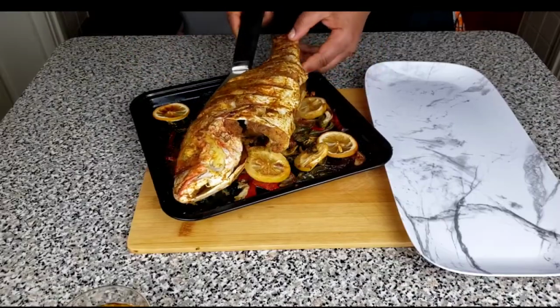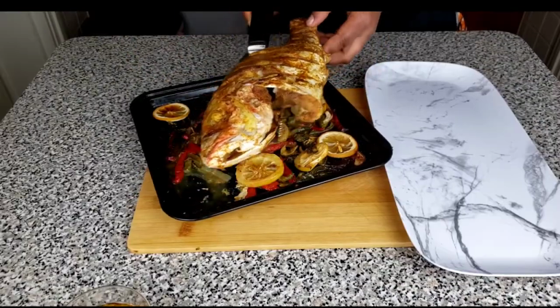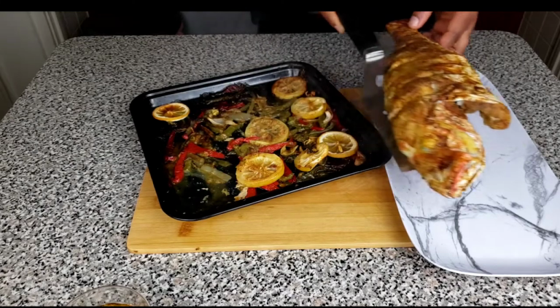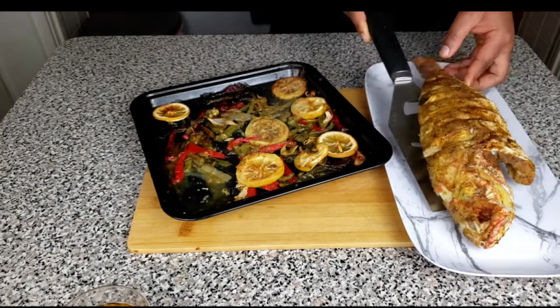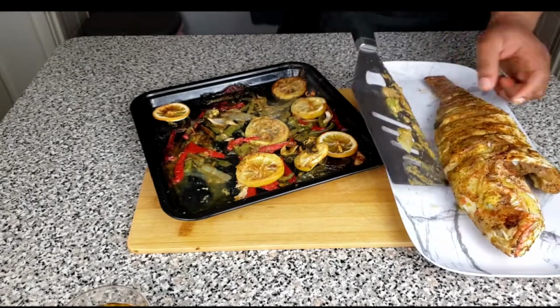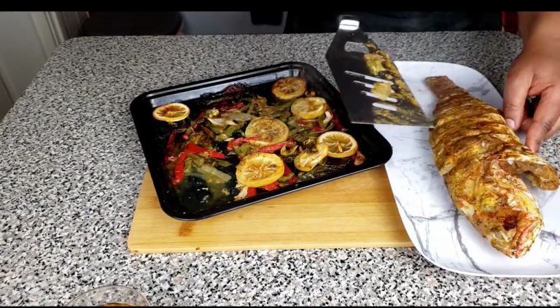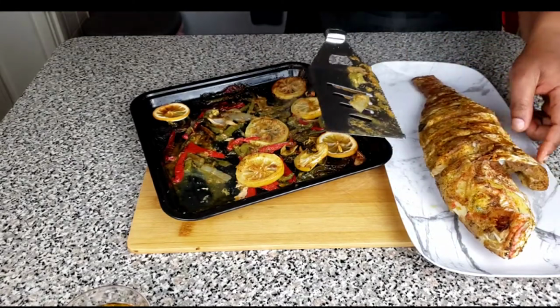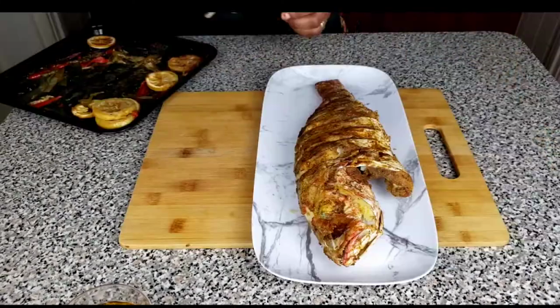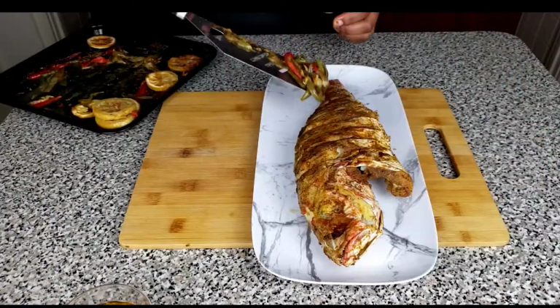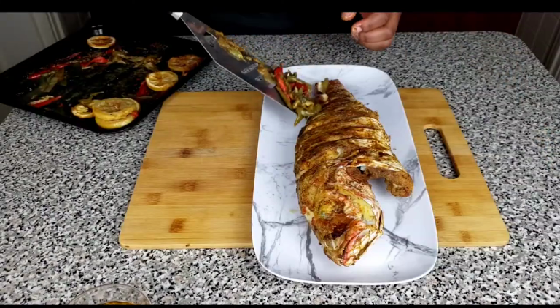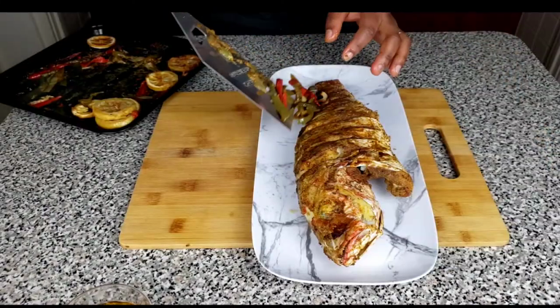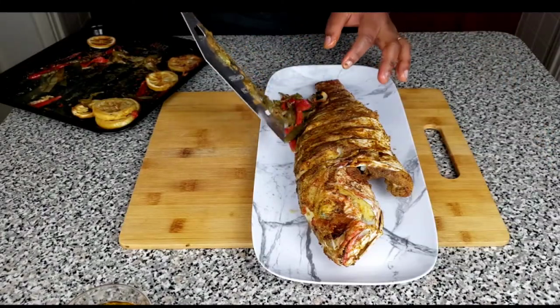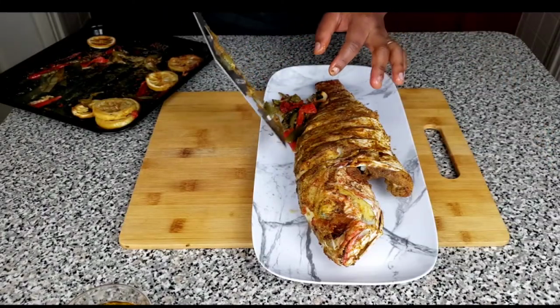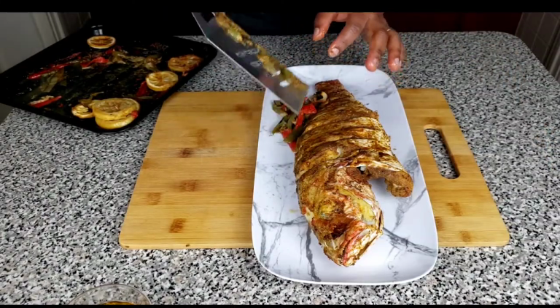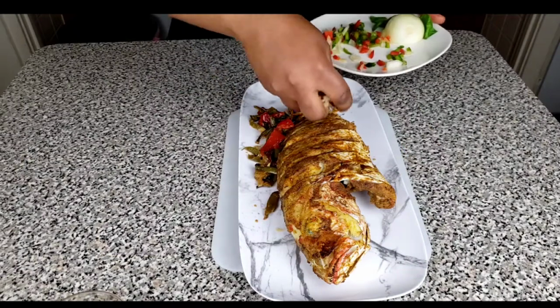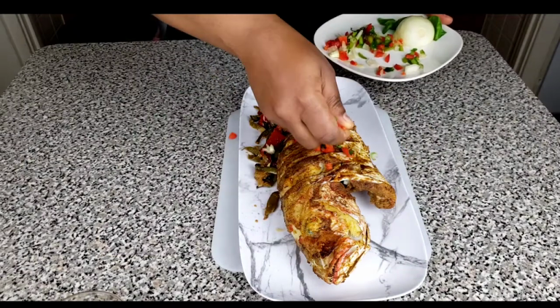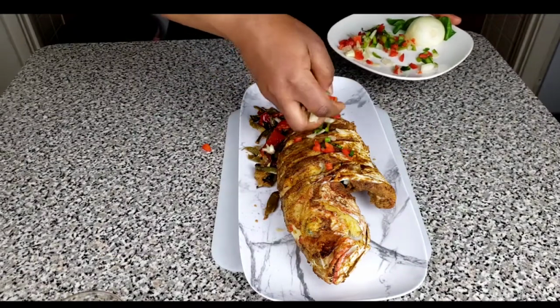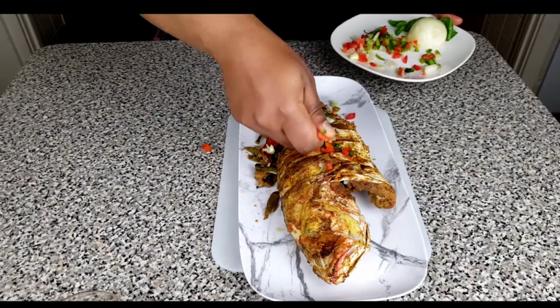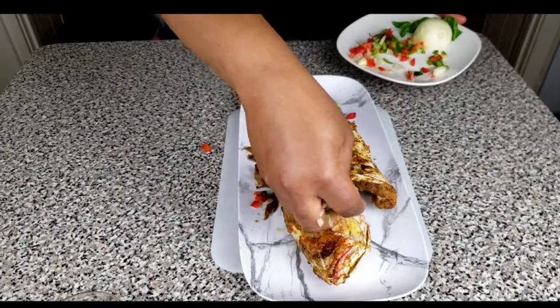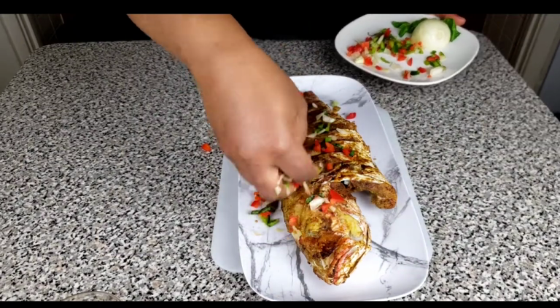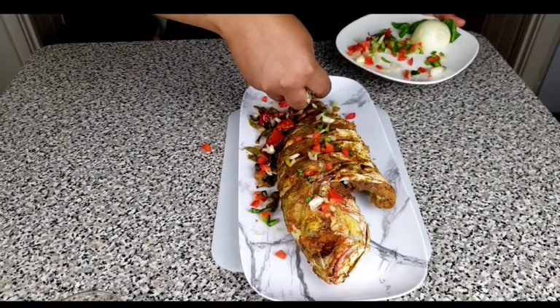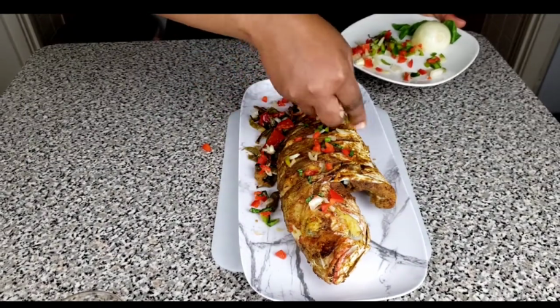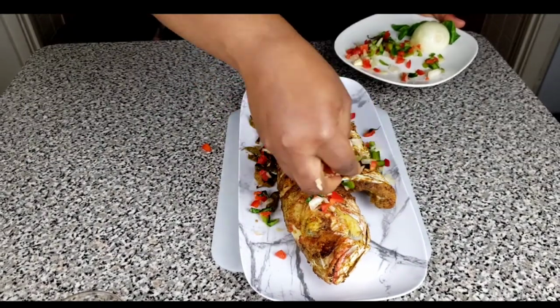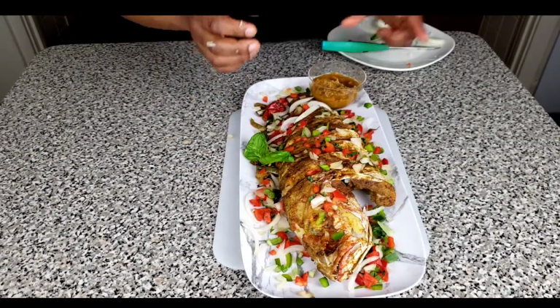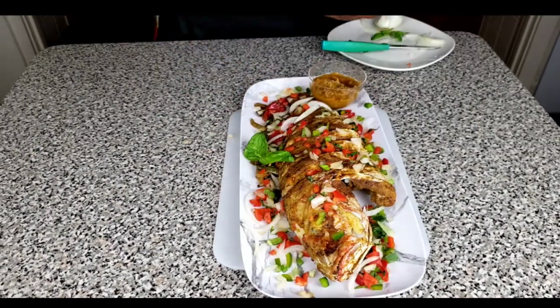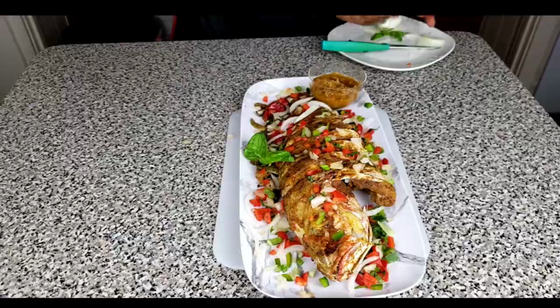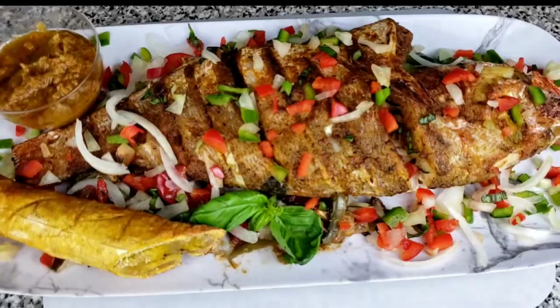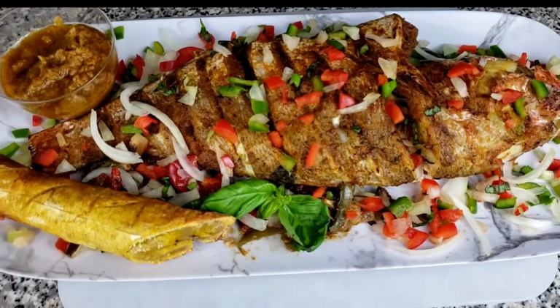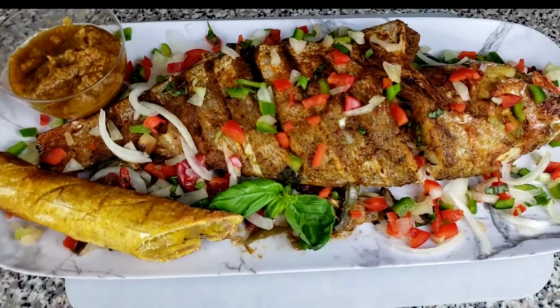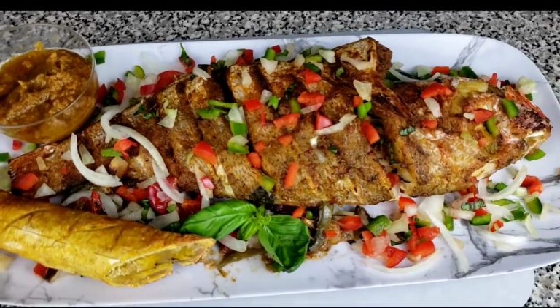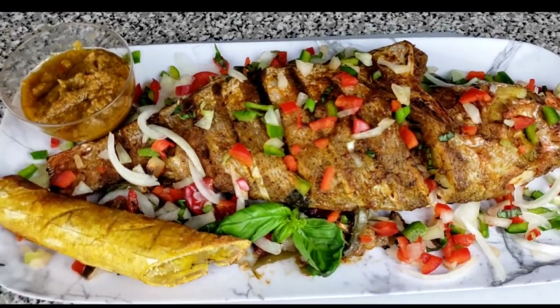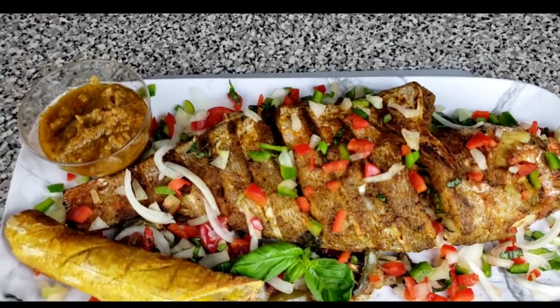There we go fam, our fish is ready! Go ahead and transfer that to where you're going to serve it. You could use some of the vegetables that we had used as the bed and garnish with the chopped fresh vegetables. You could also accompany it with some chili sauce and some plantain or whatever you feel like eating it with.